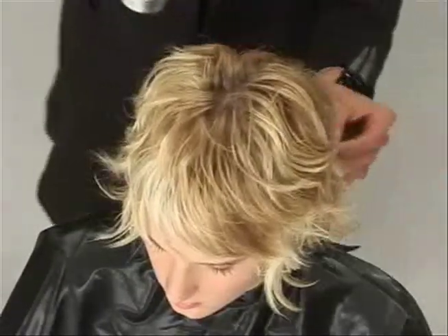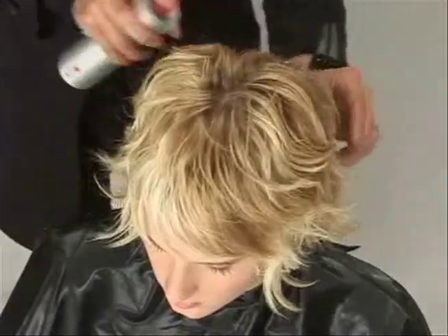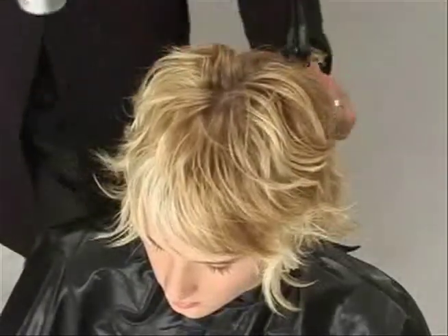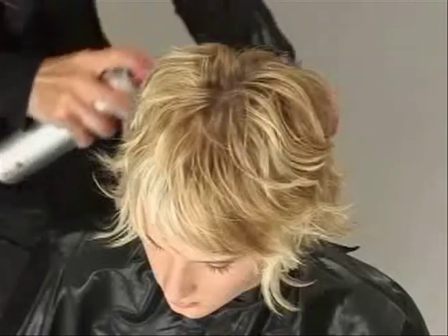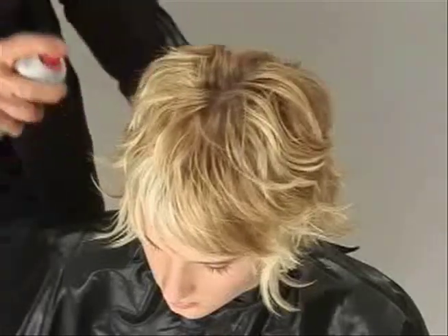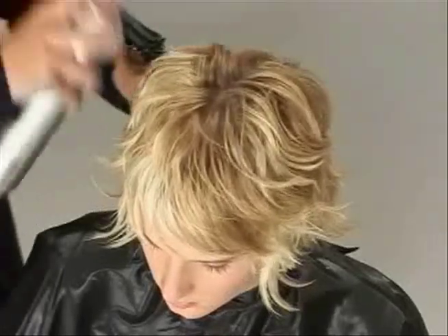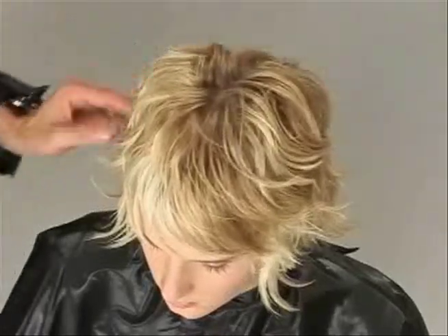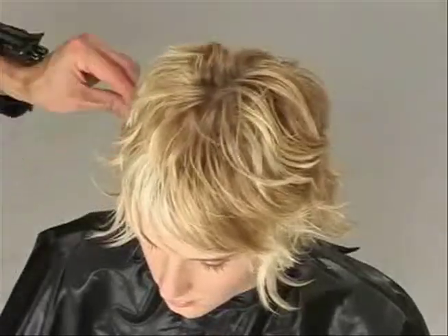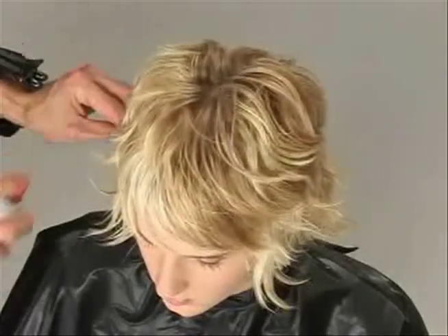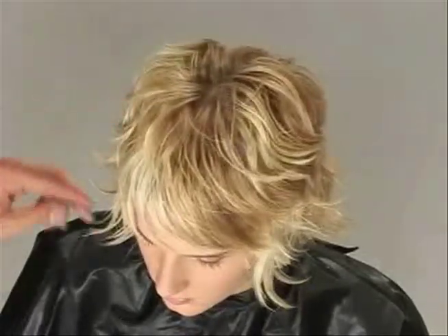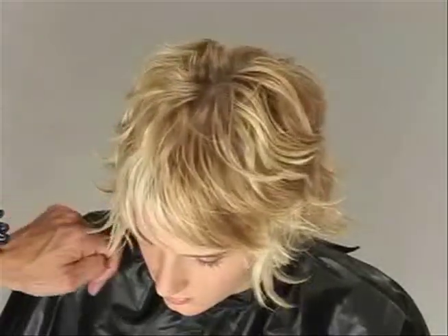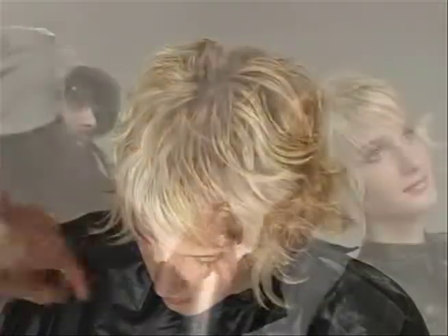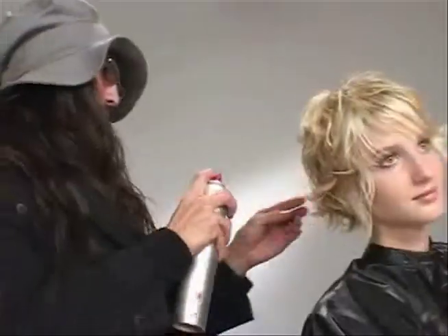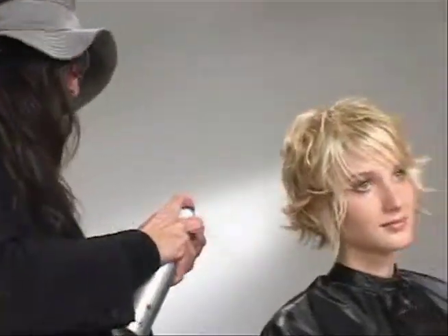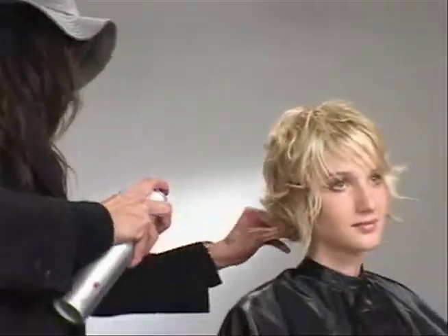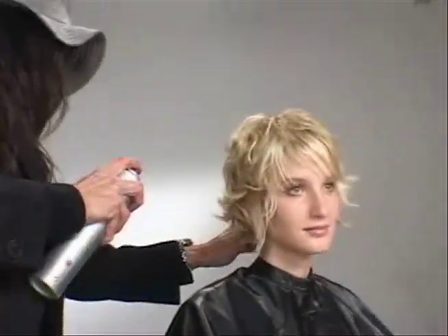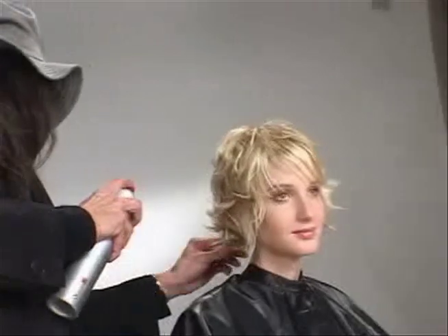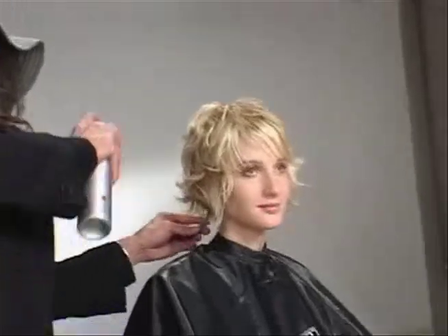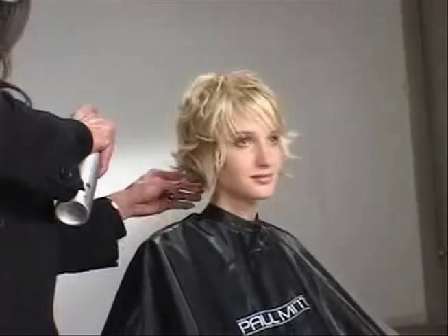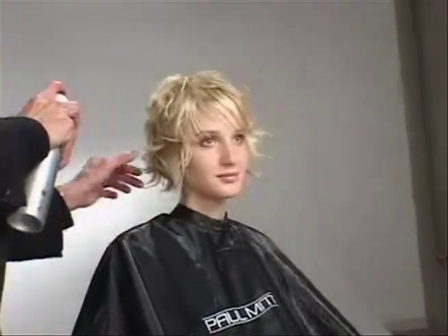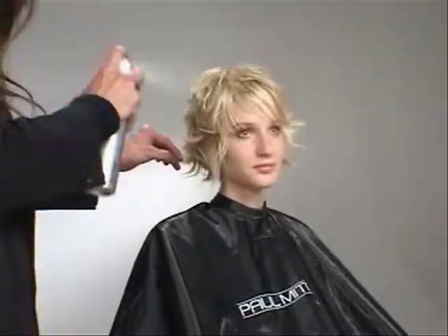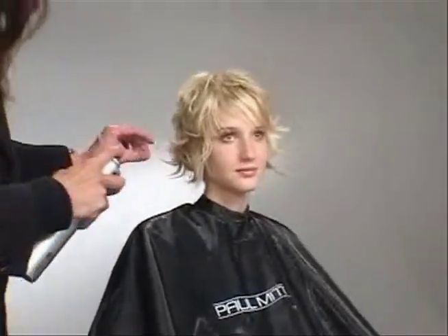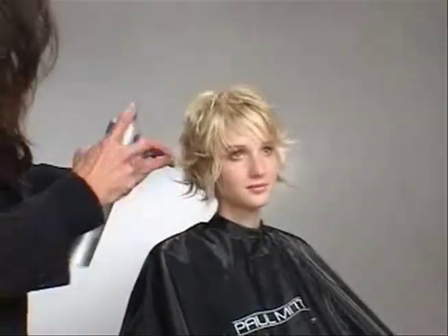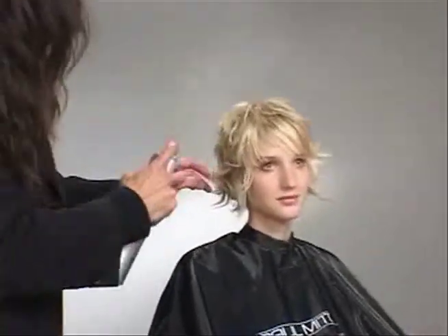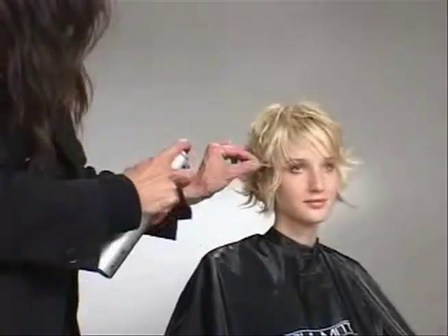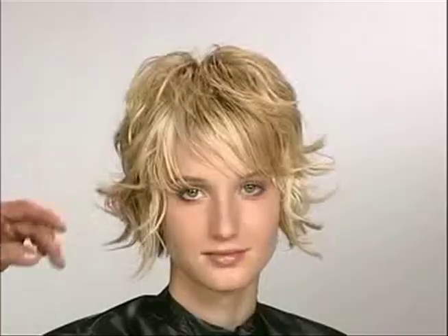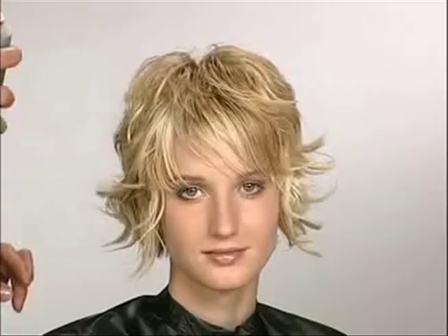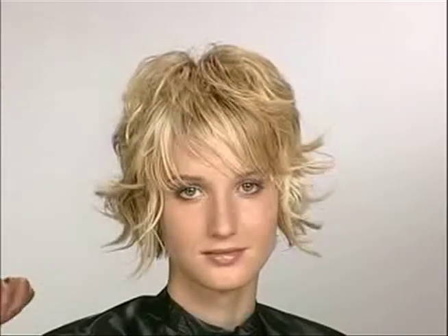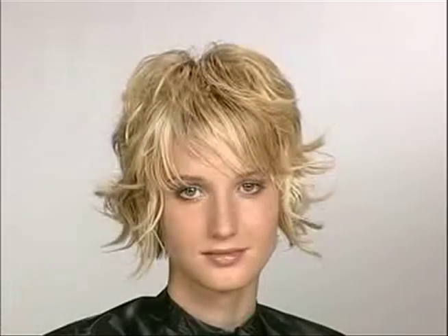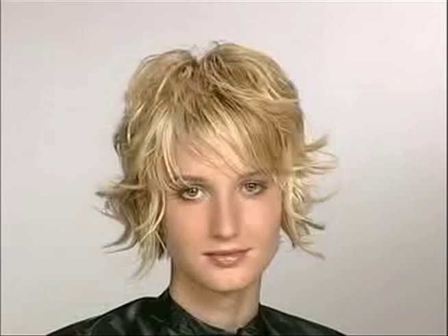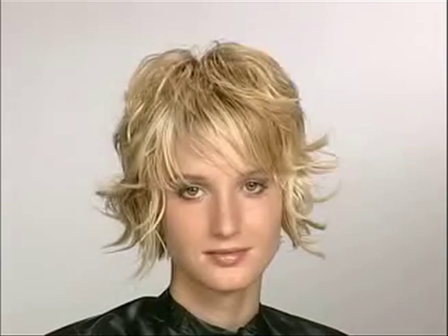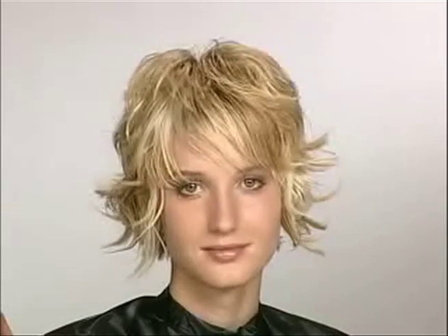I'm finishing with a hold-tight spray. I just want to keep it in shape — this spray is great, it keeps the hairstyle looking nice for a long time with a beautiful finish.